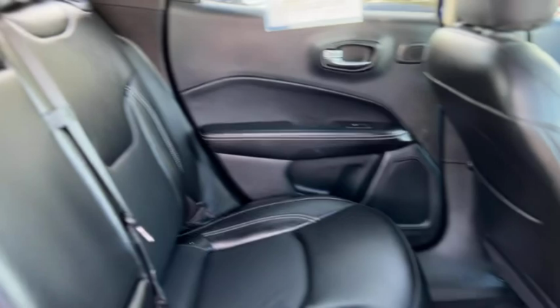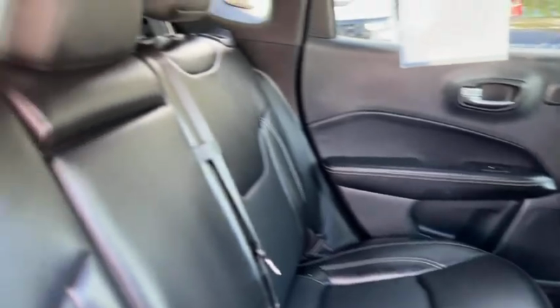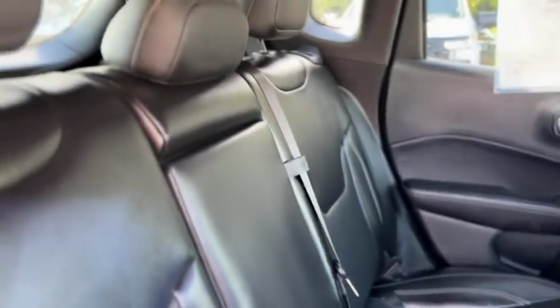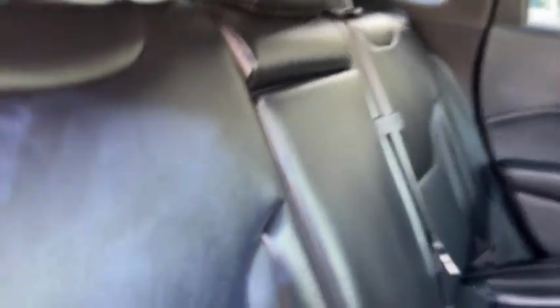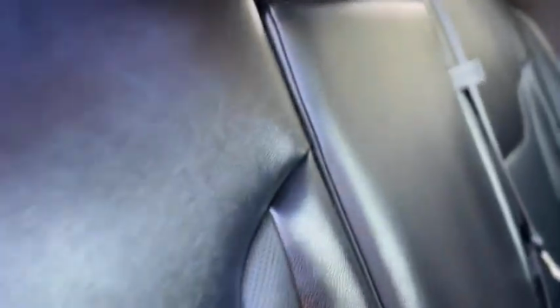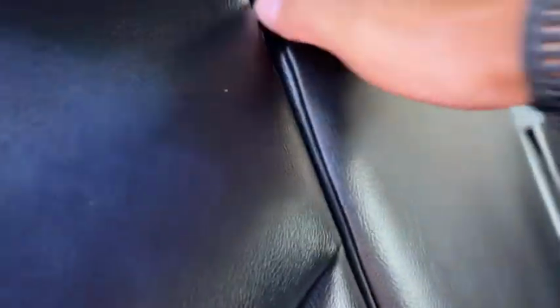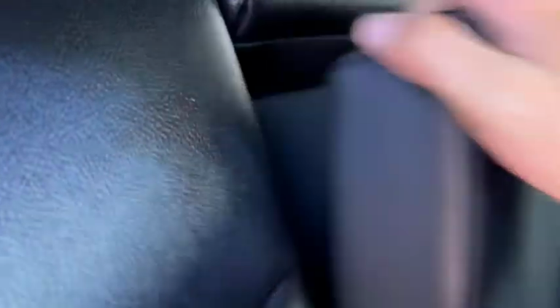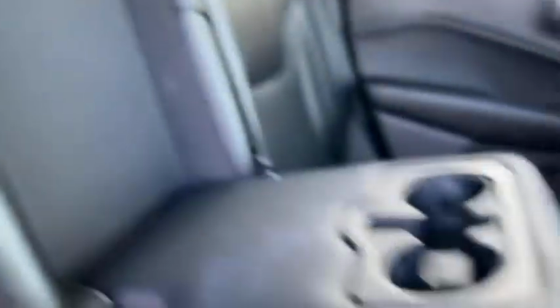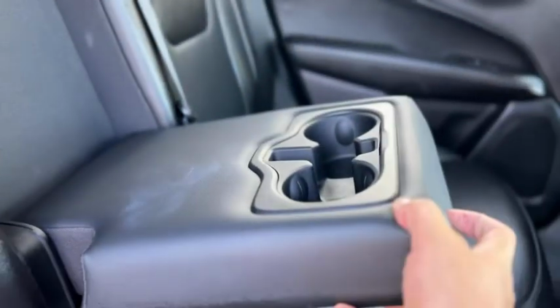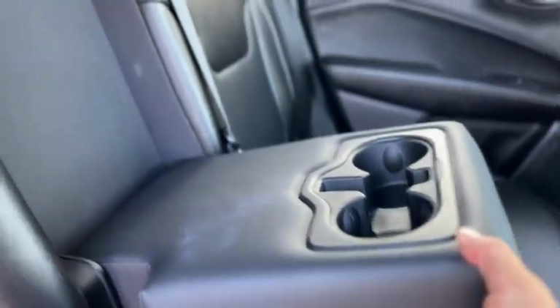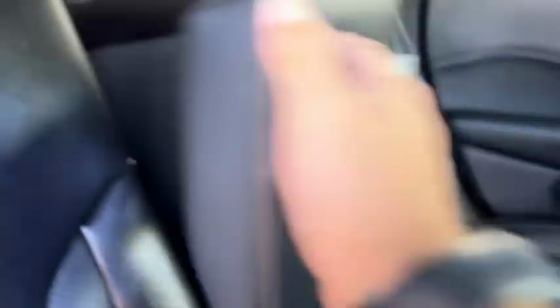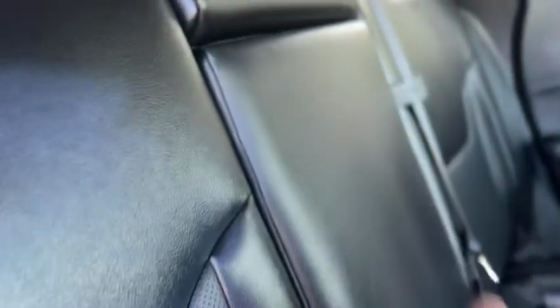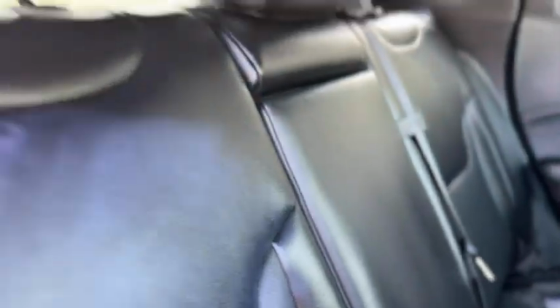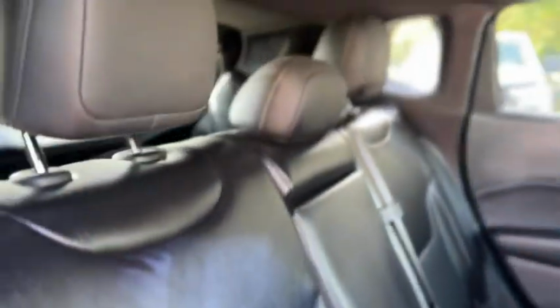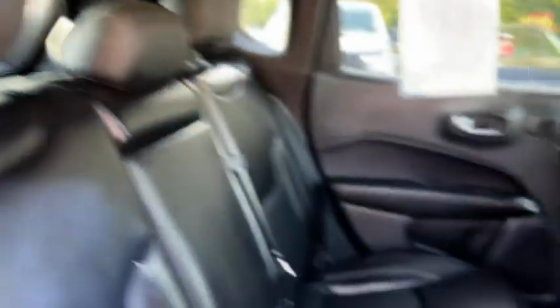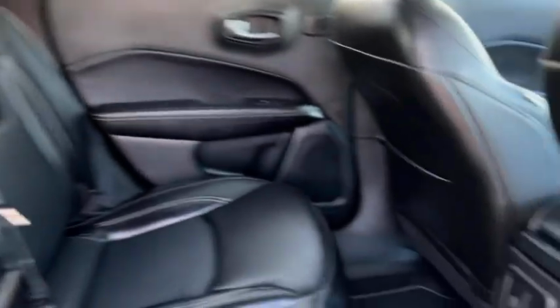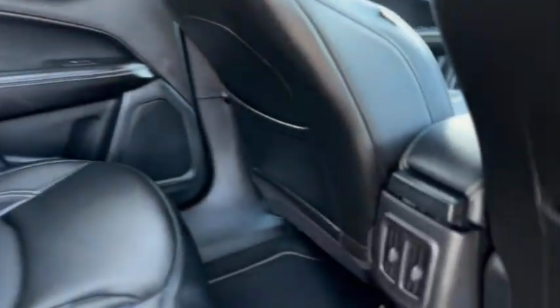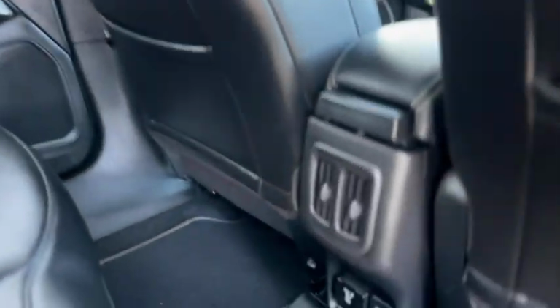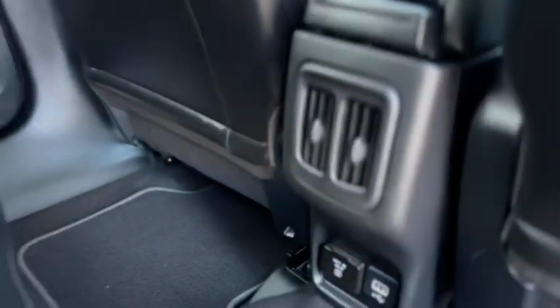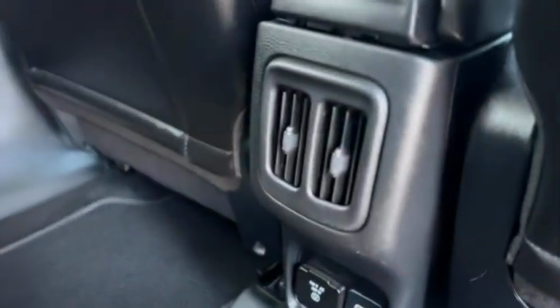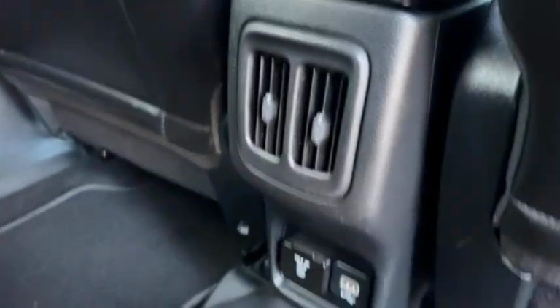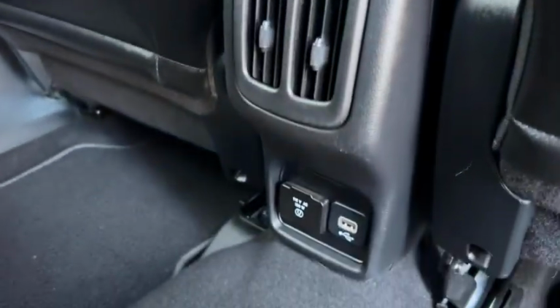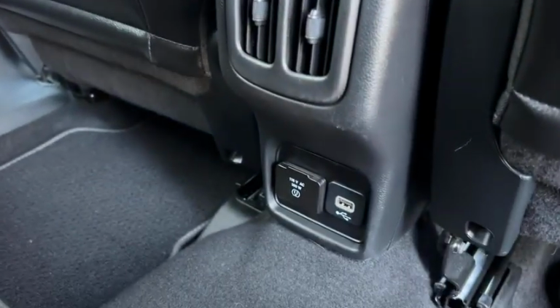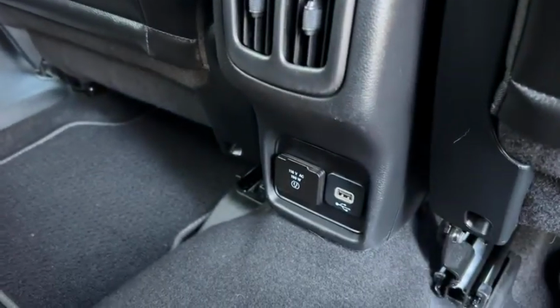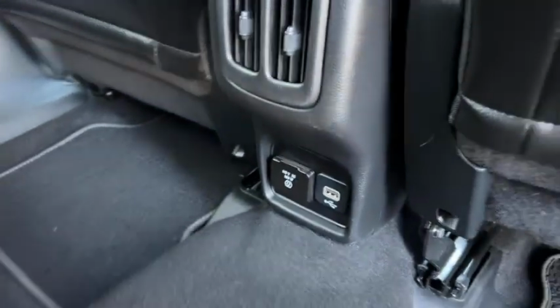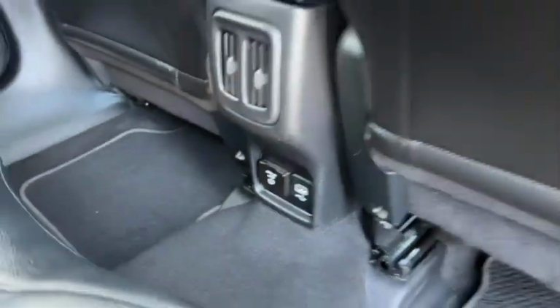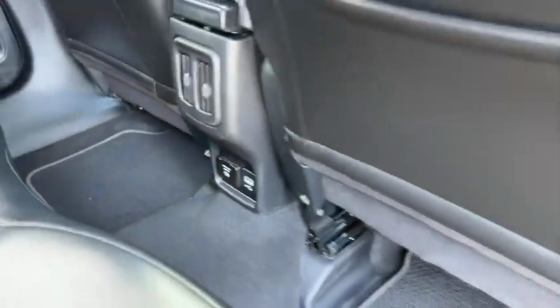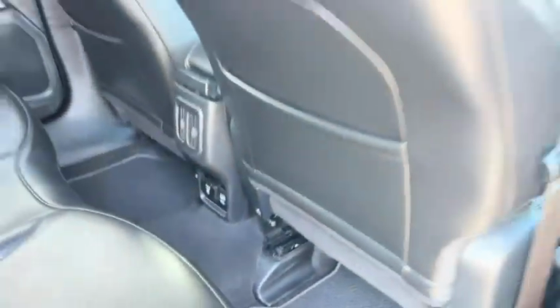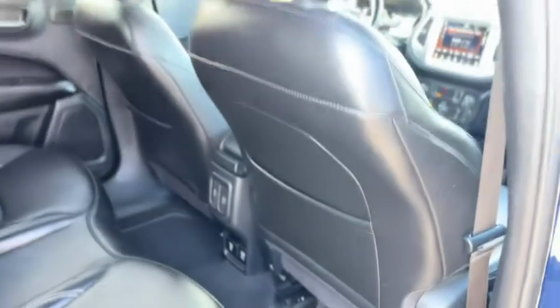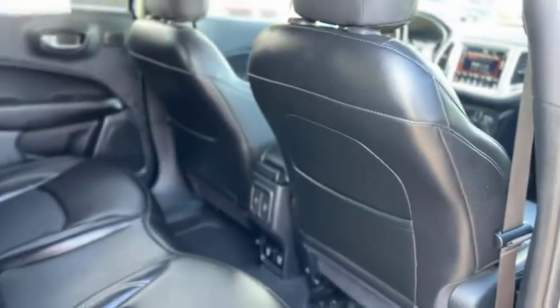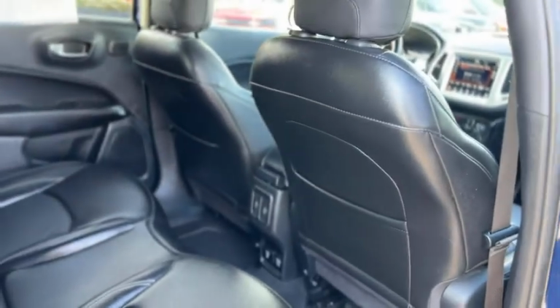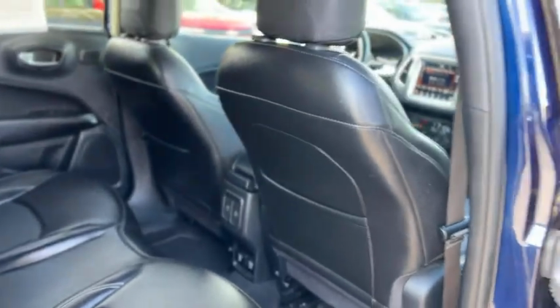Looking in back, you do have a fold-down armrest, cup holders, seats that fold down. You have your air vents and a couple of charge ports down there, storage pockets behind the seats.